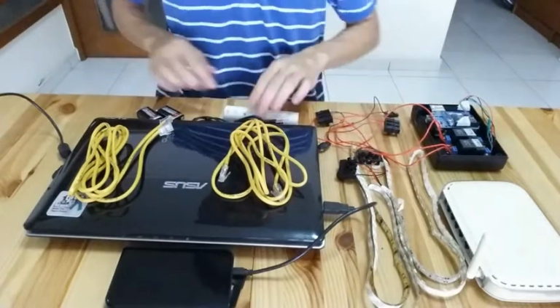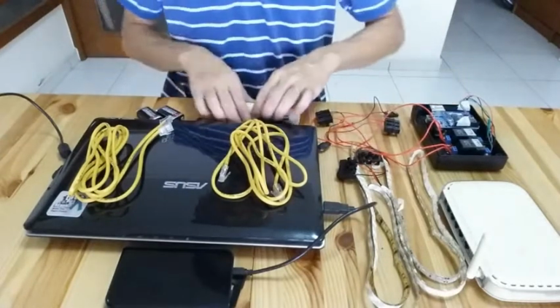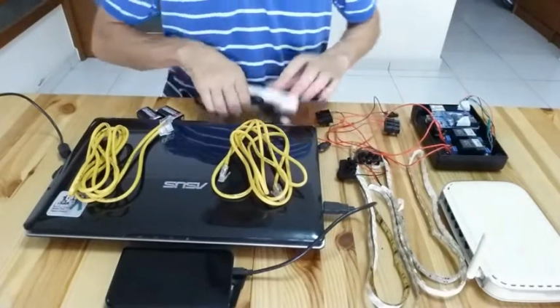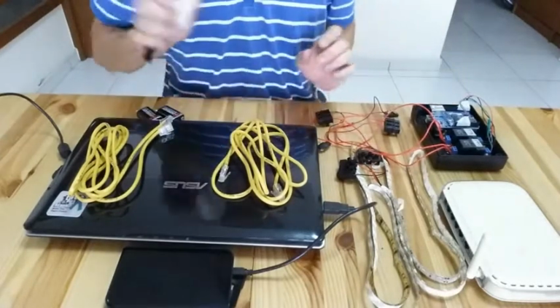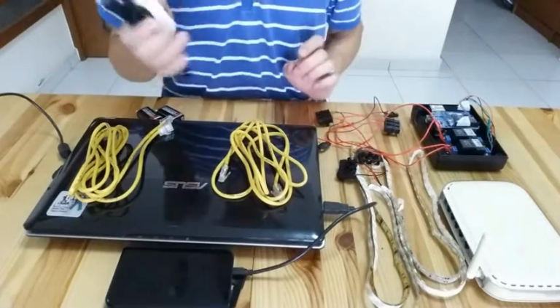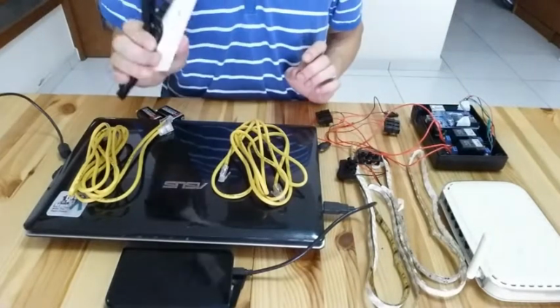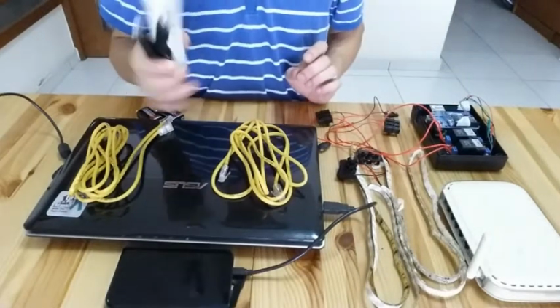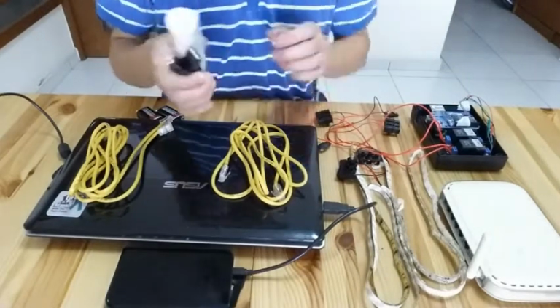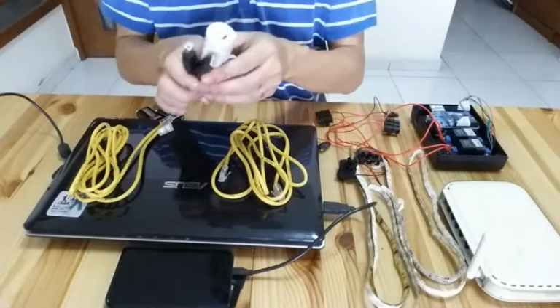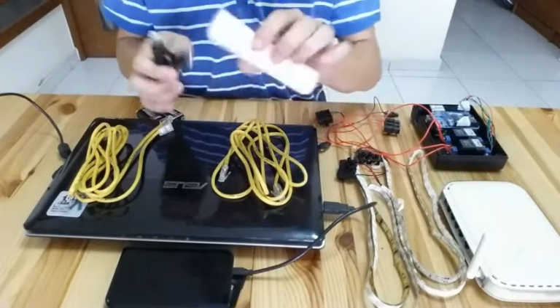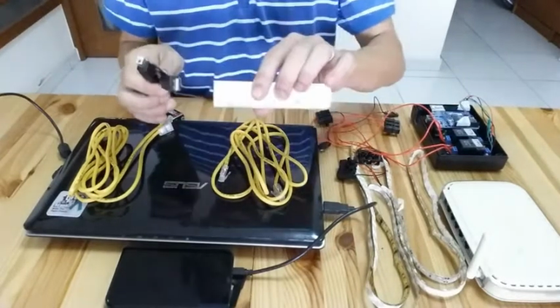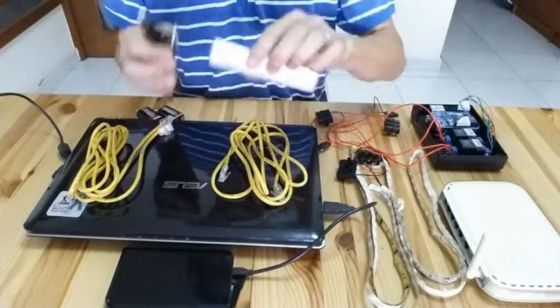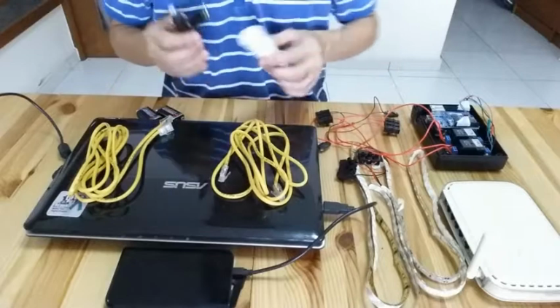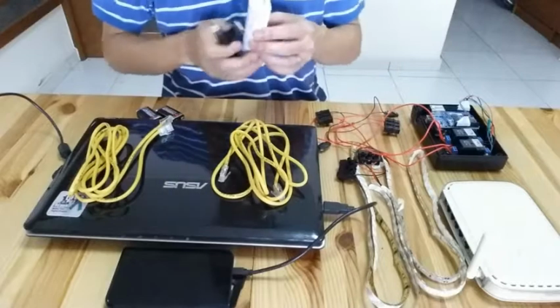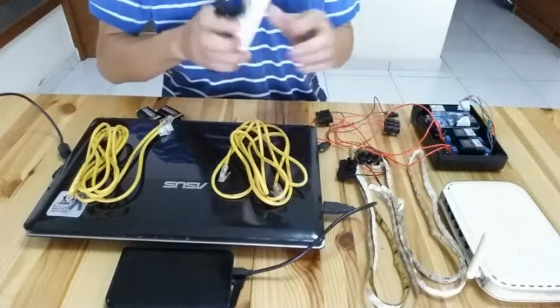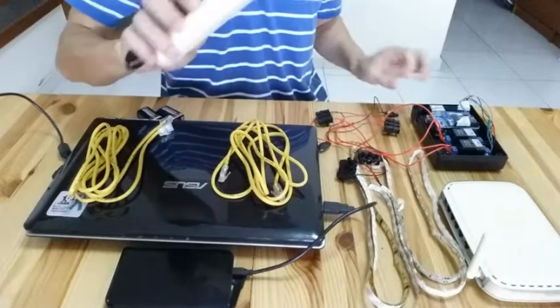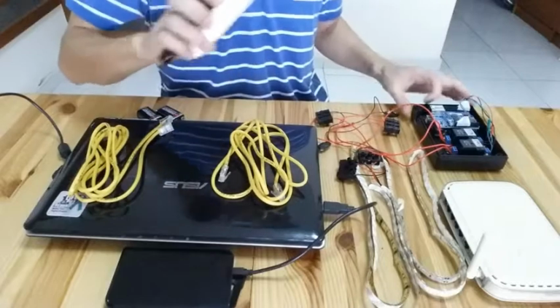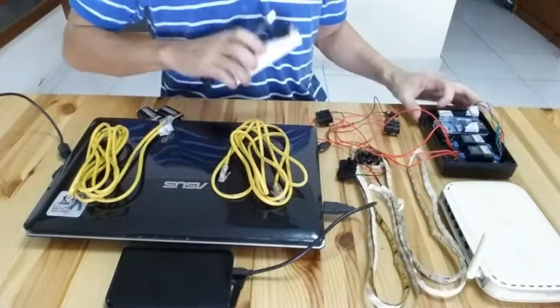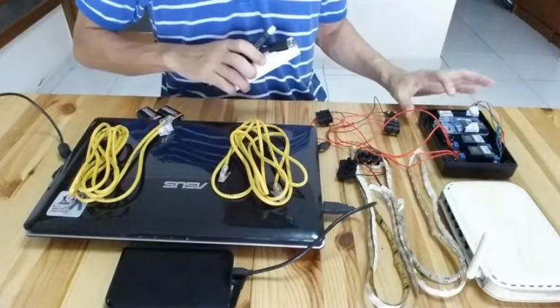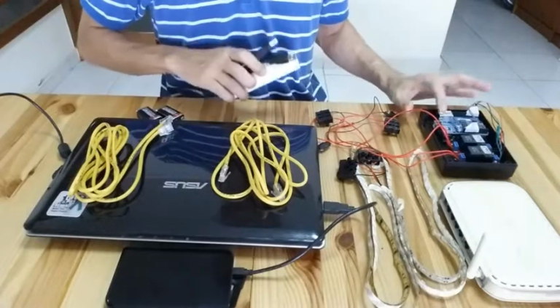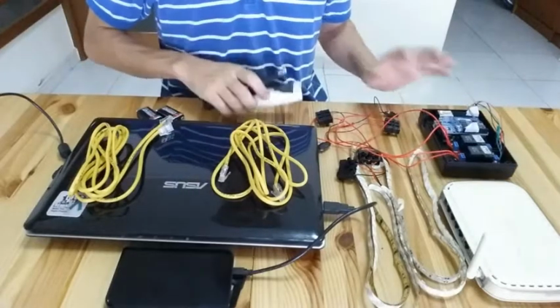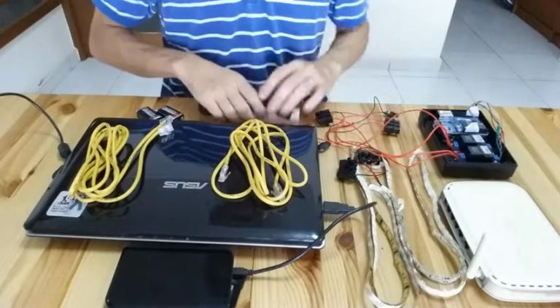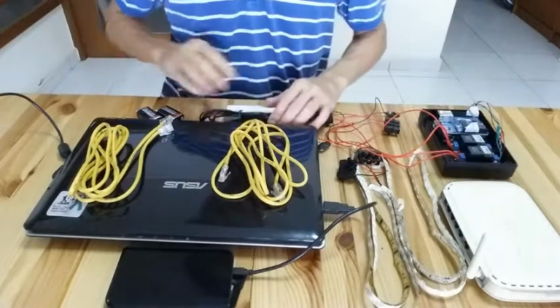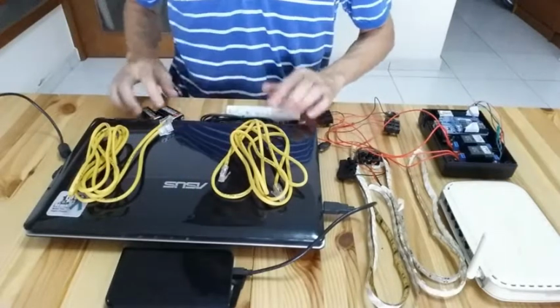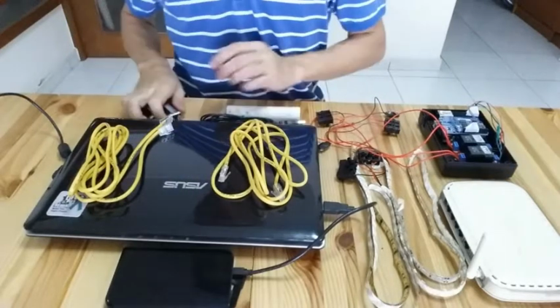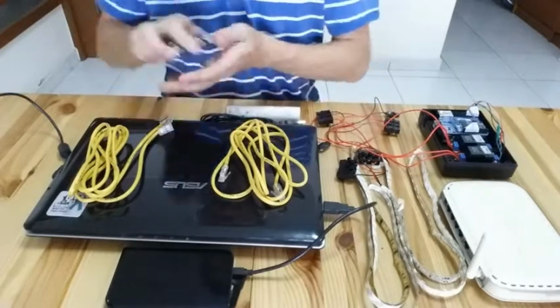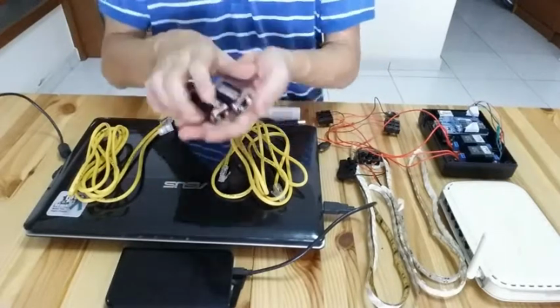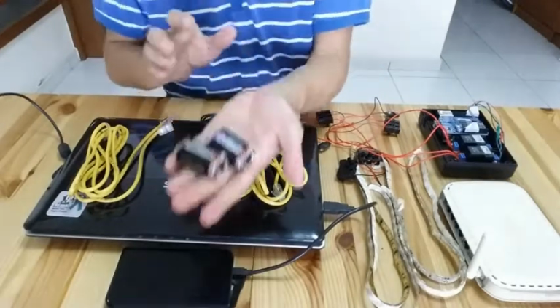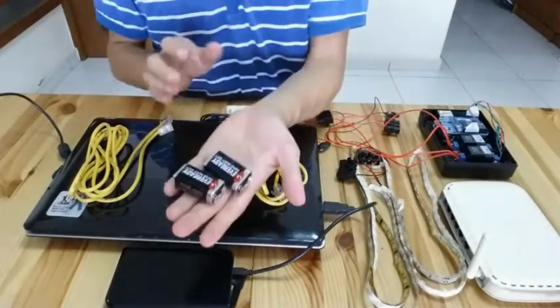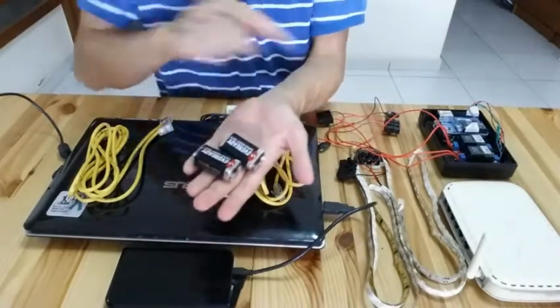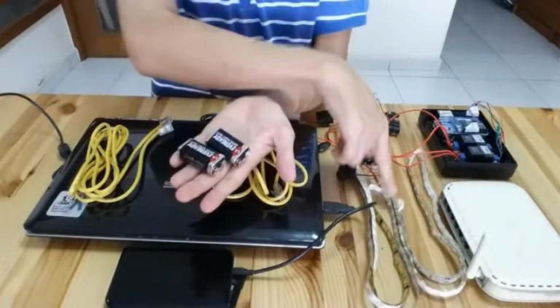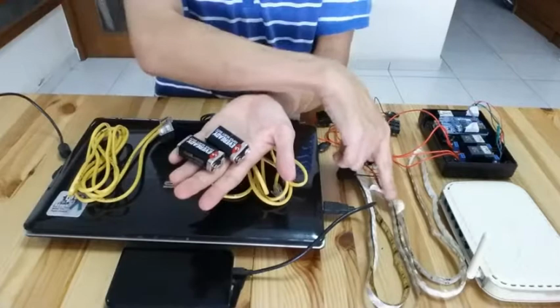I have a power adapter to power the Arduino board, and another two batteries for powering the lights.